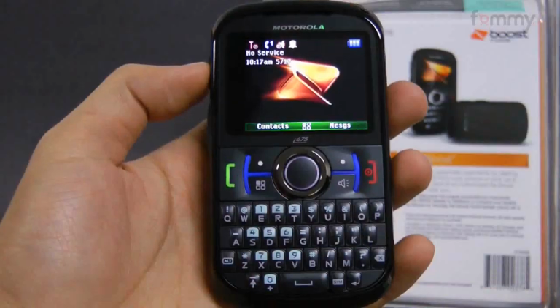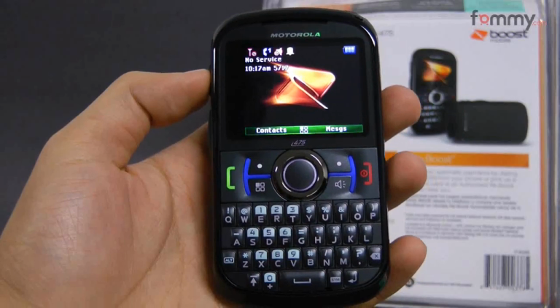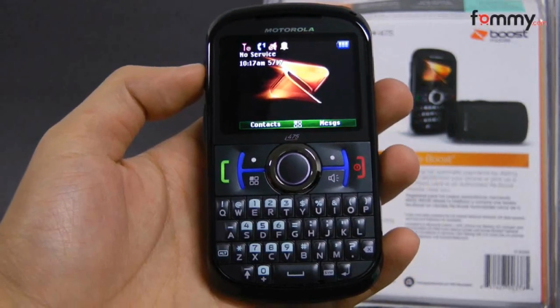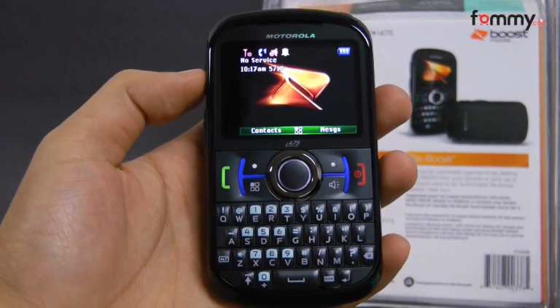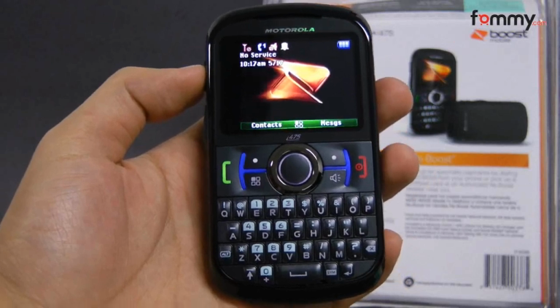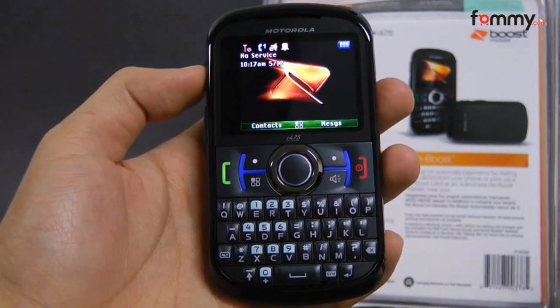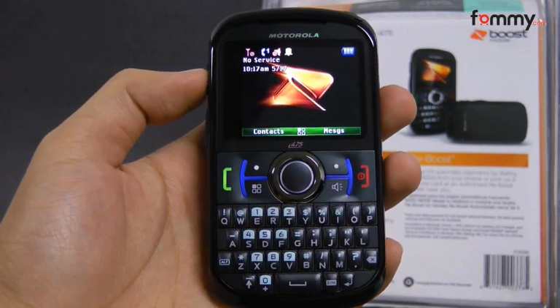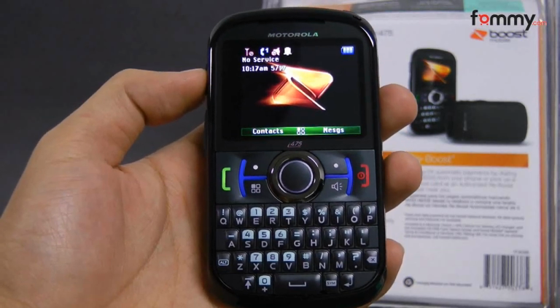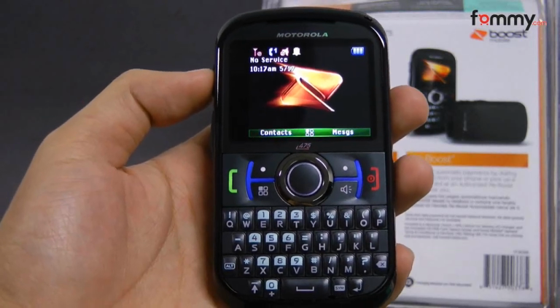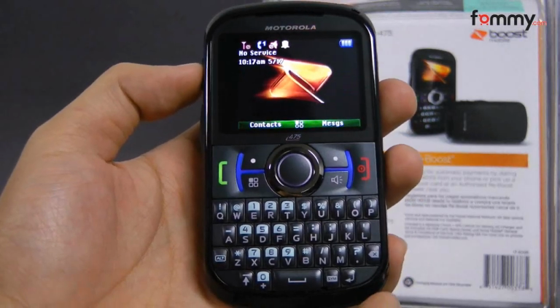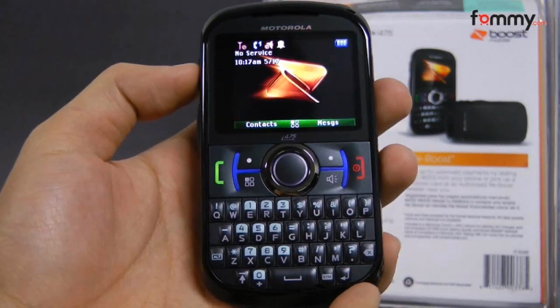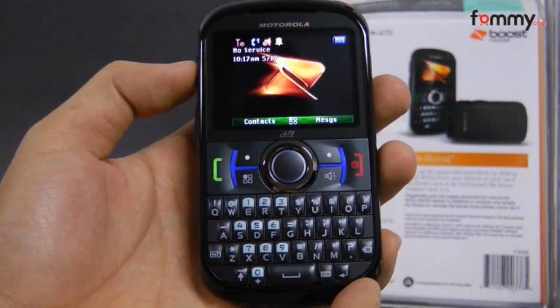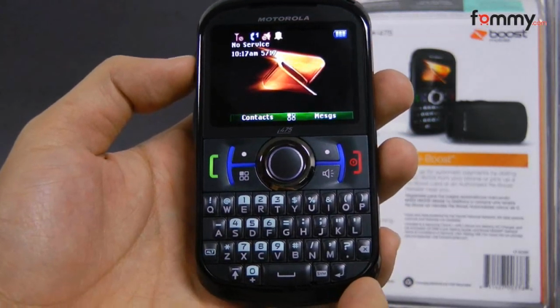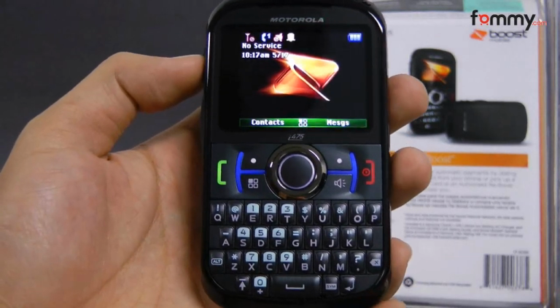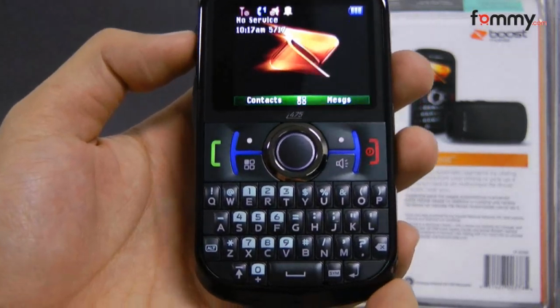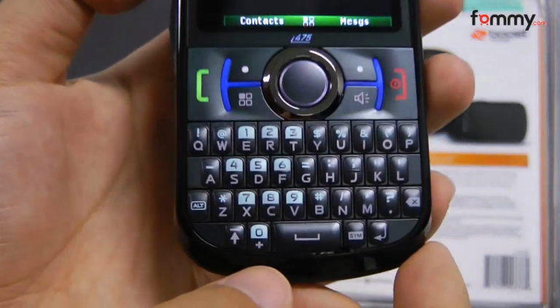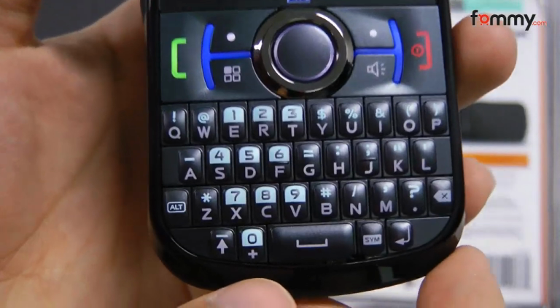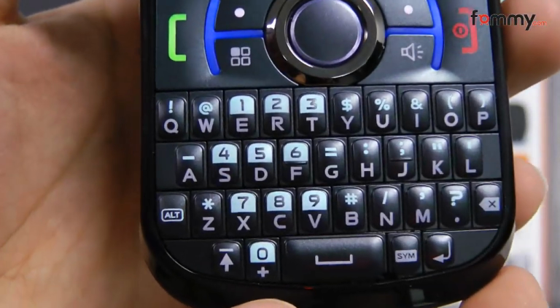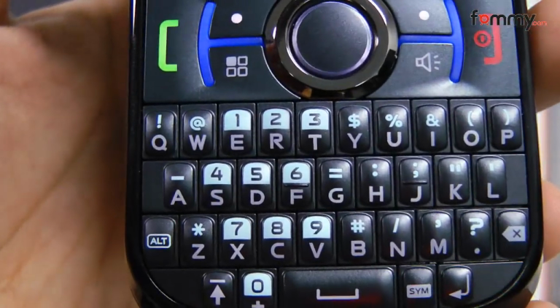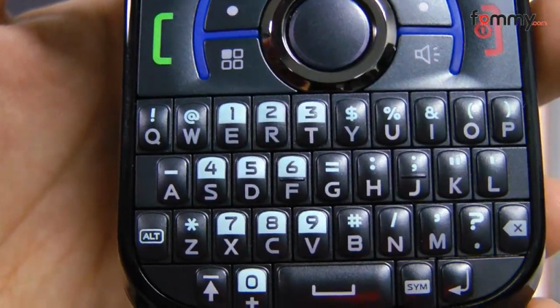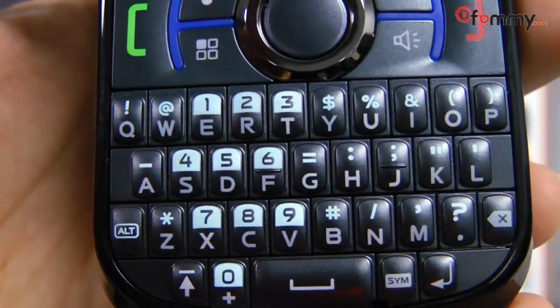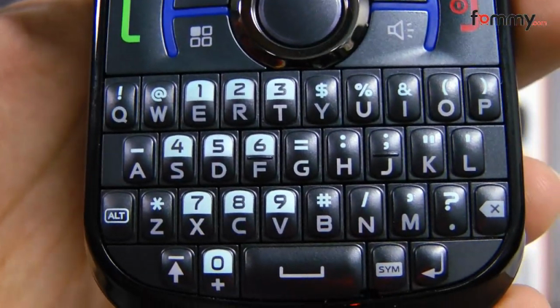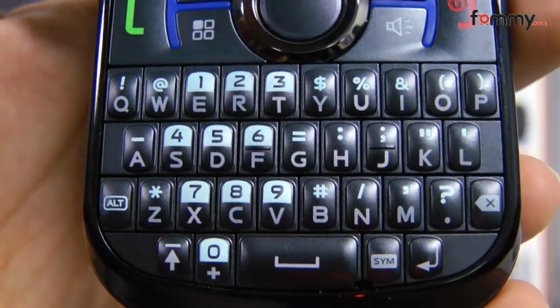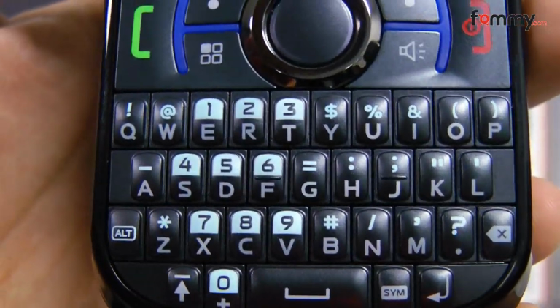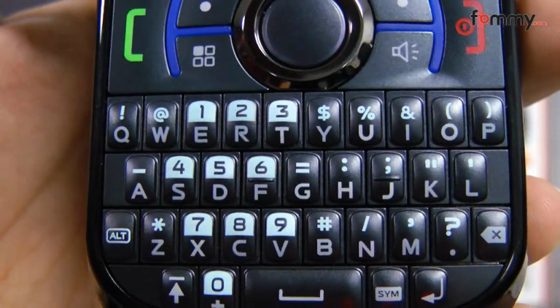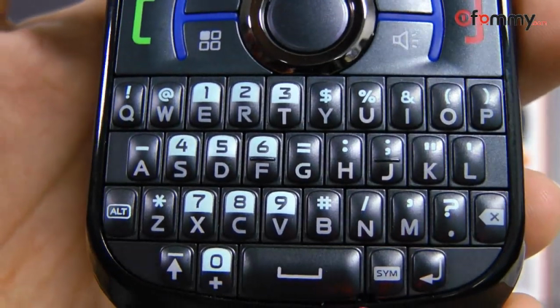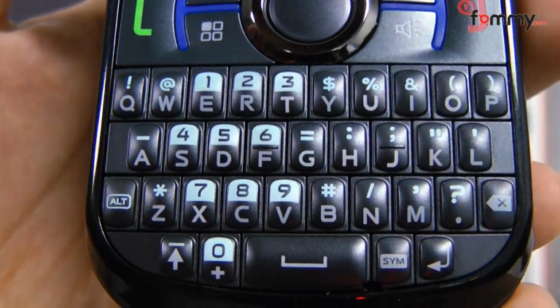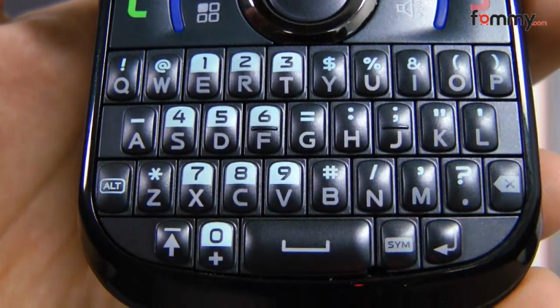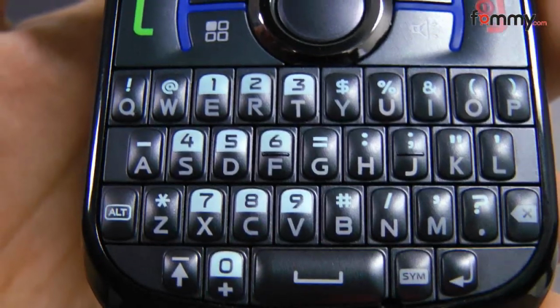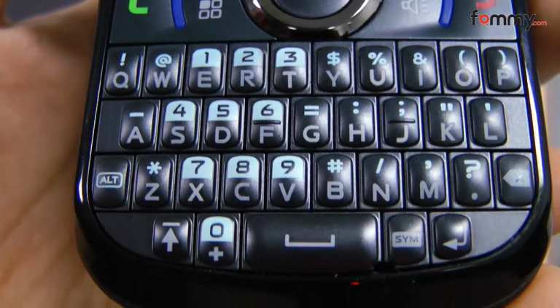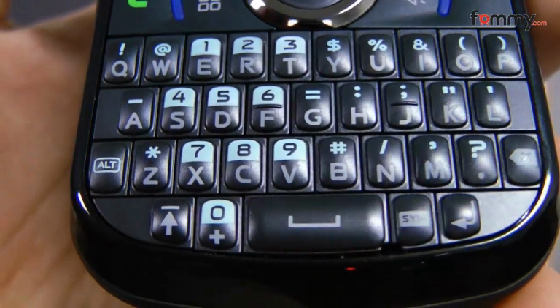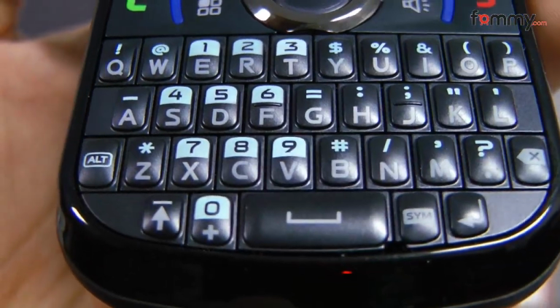Hey guys, this is Nick with Fahmy and we are reviewing the new Motorola Clutch Plus i475, which runs on the Boost Mobile Network. A quick rundown of the specs: the Motorola Clutch comes with a 2-inch TFT display,